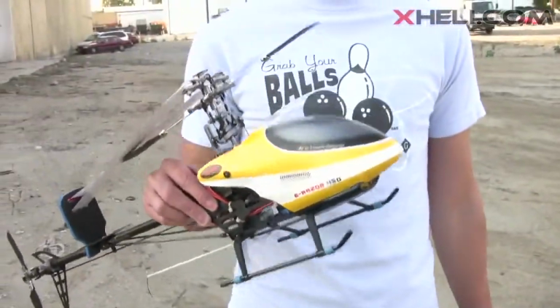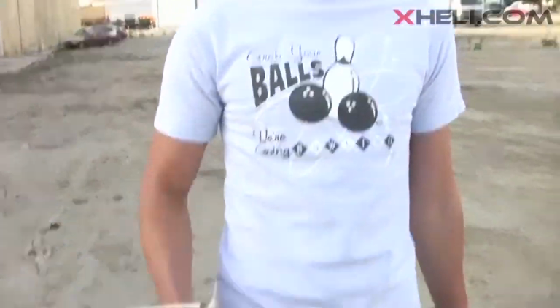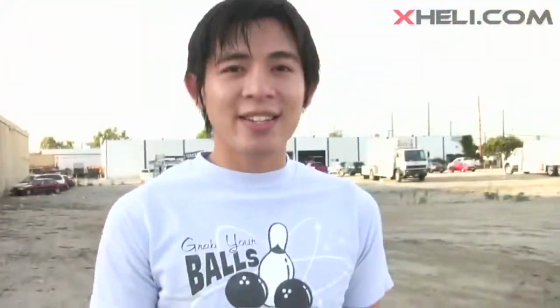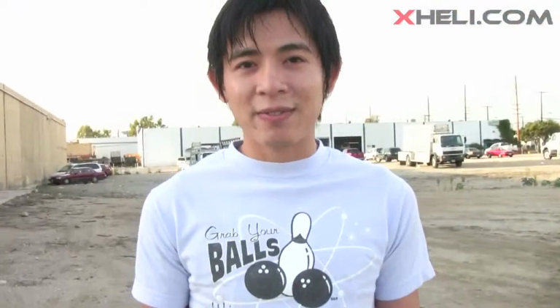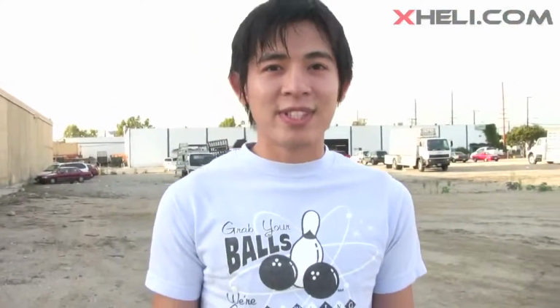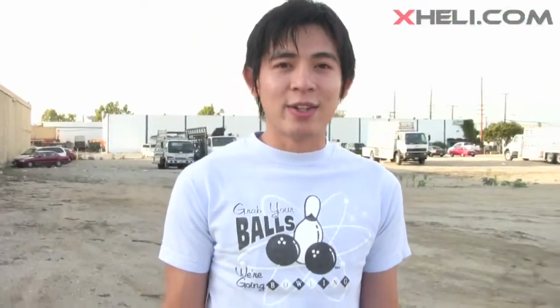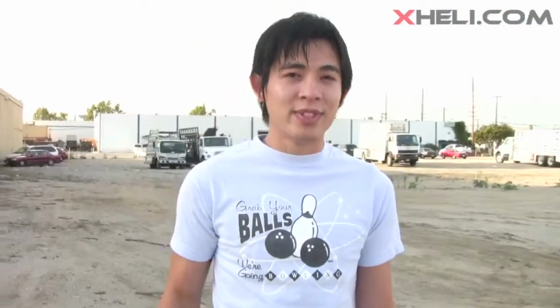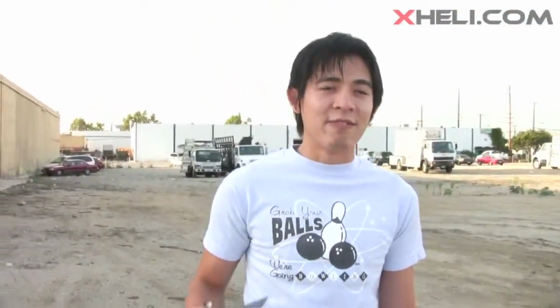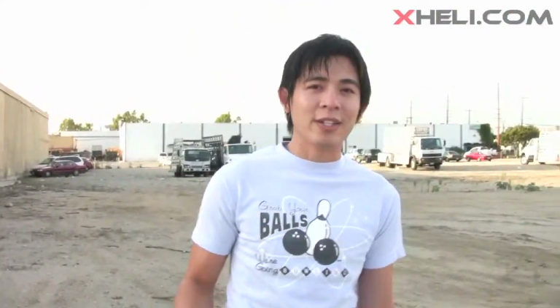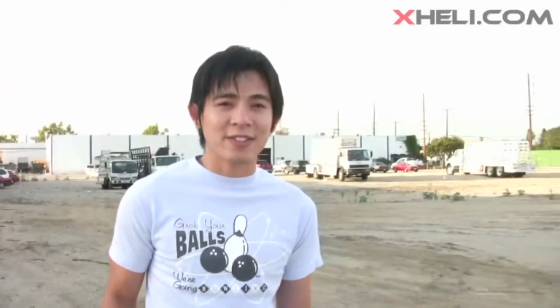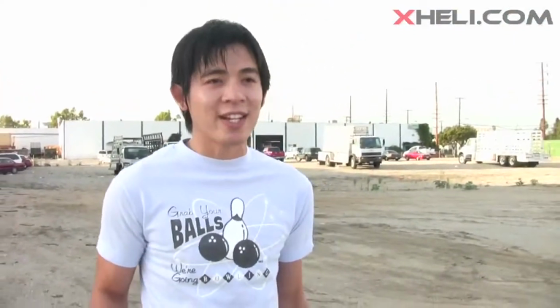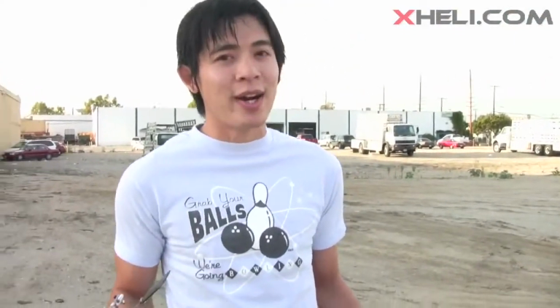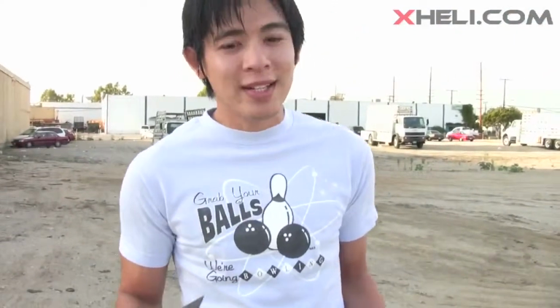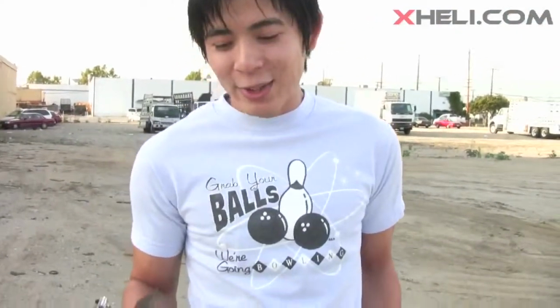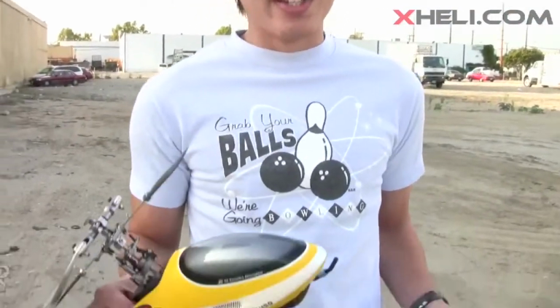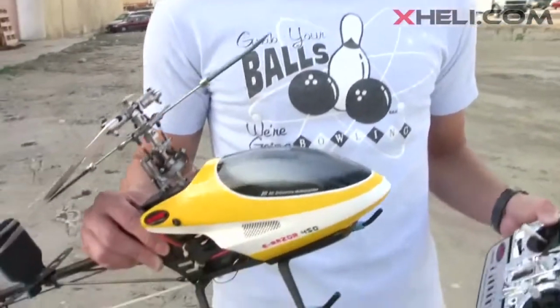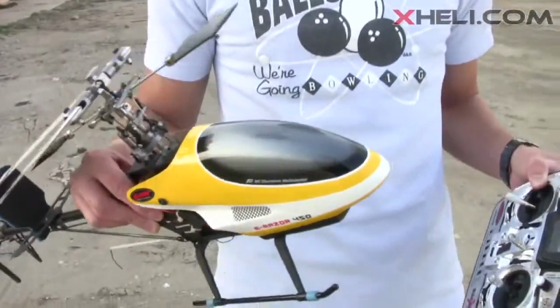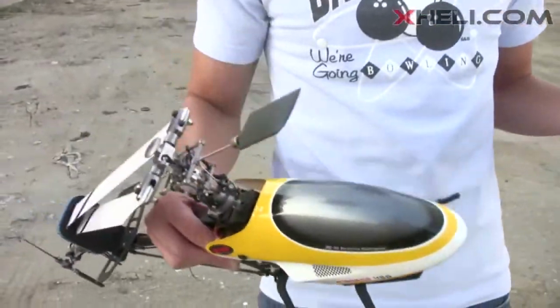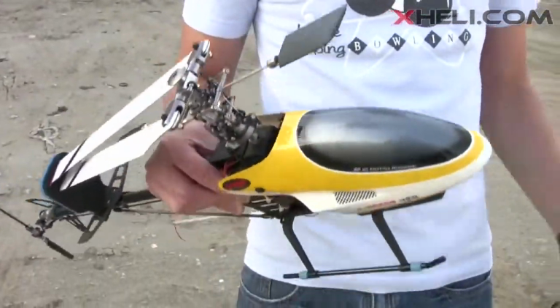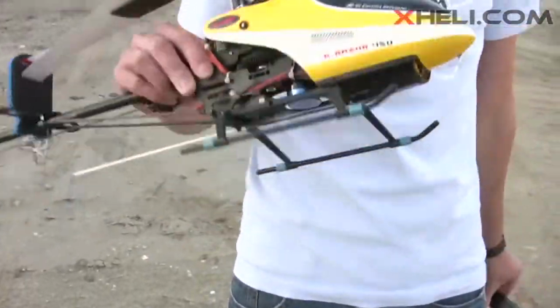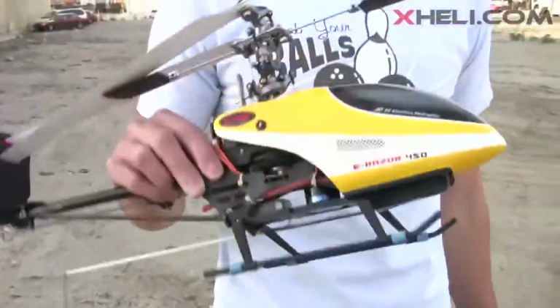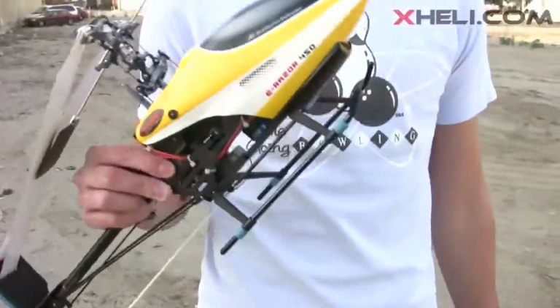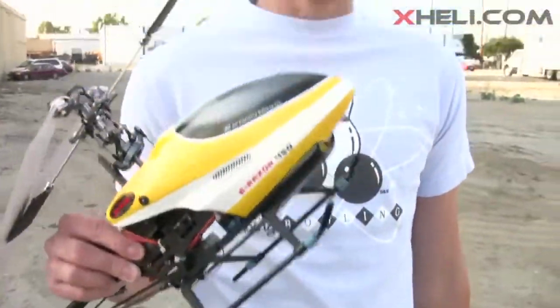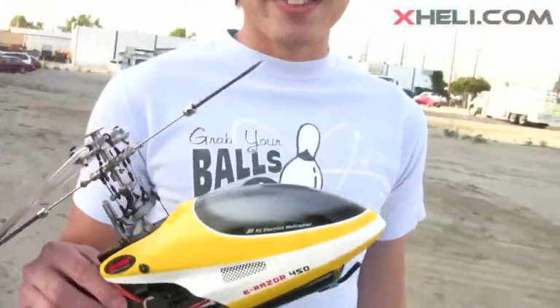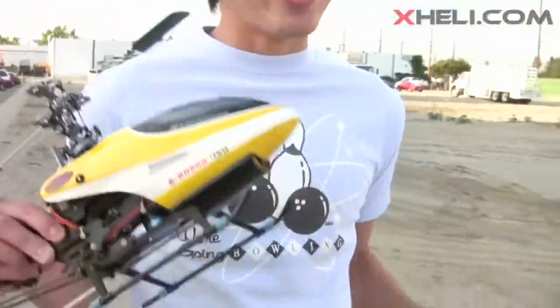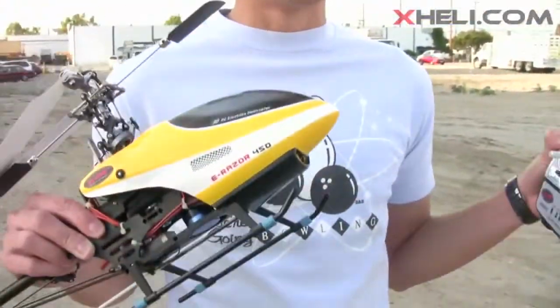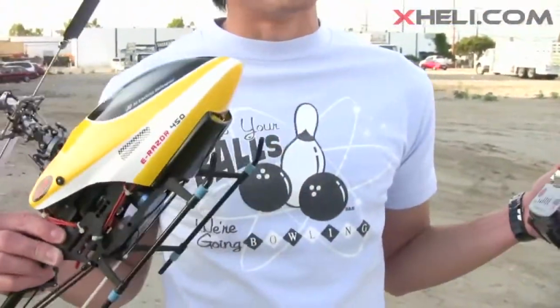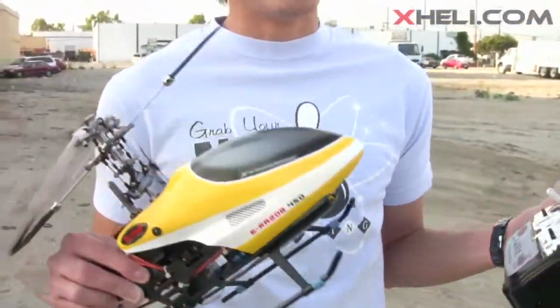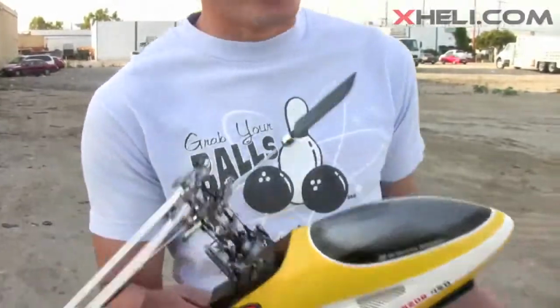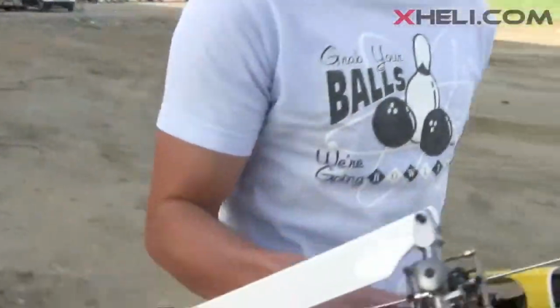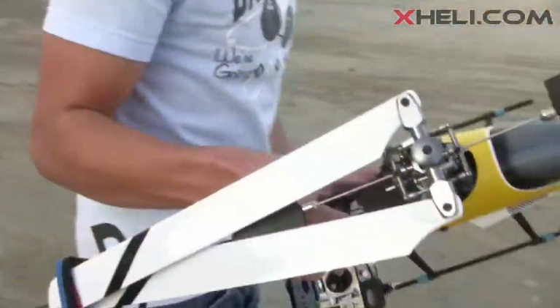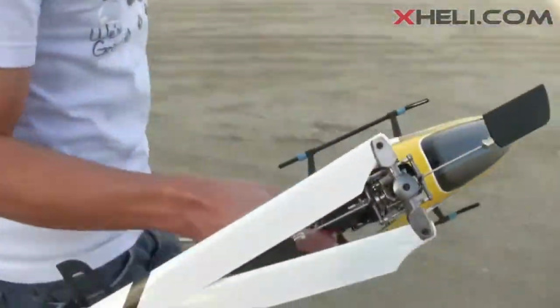The wind today is about 10 to 15 miles an hour, so it's not too calm. If for some reason the helicopter doesn't look too stable, it's not me guys, it's the wind. Alright, let's go try it out.